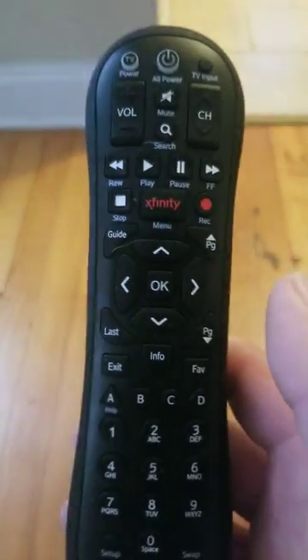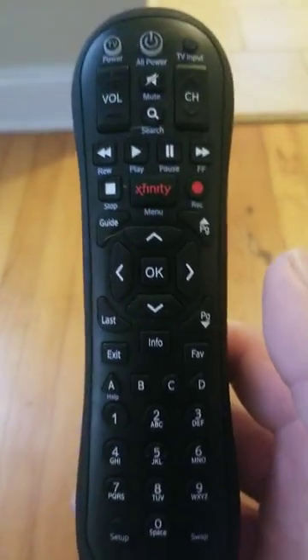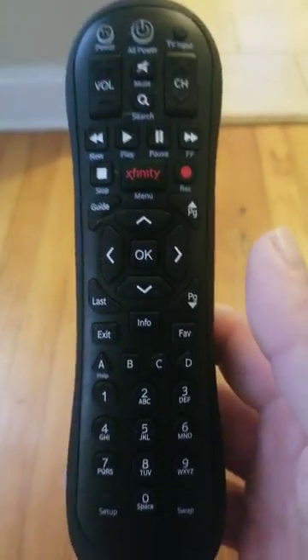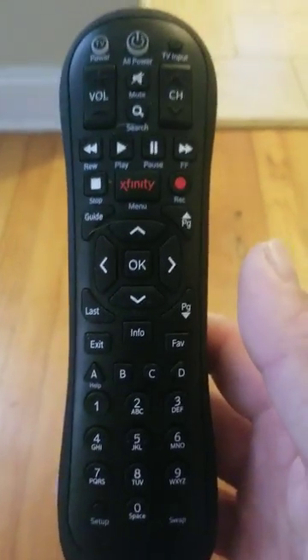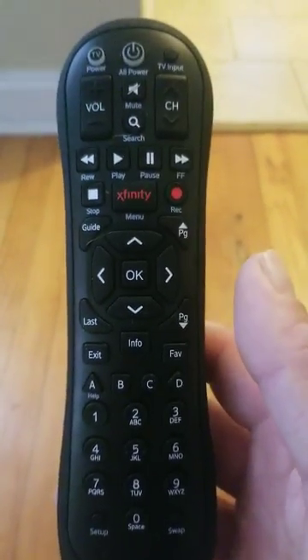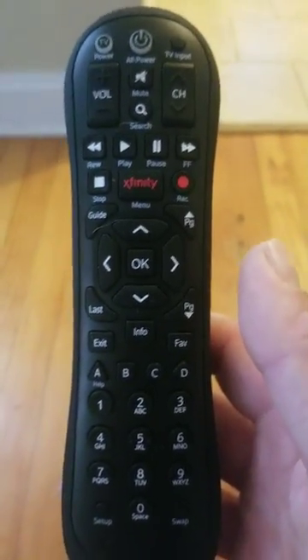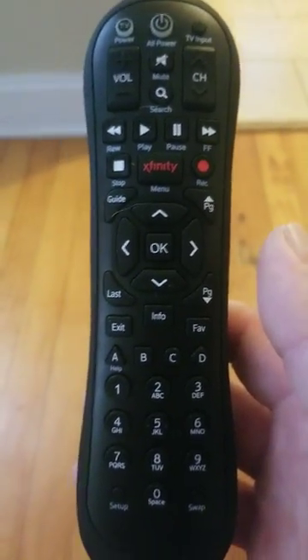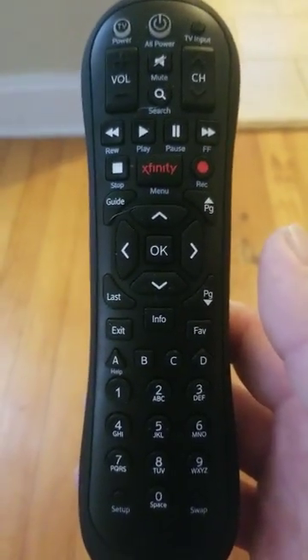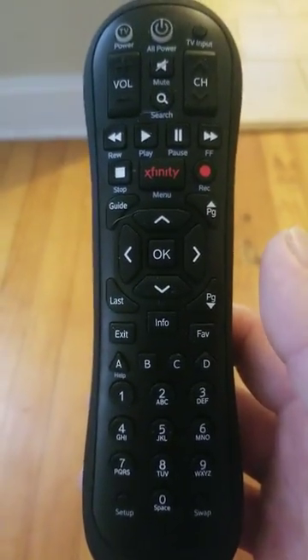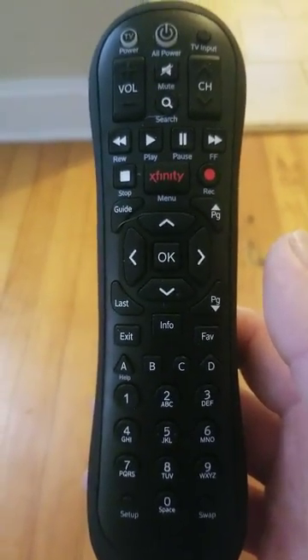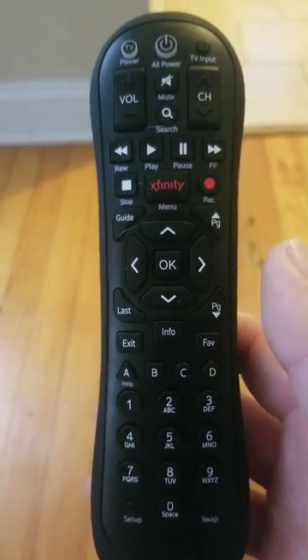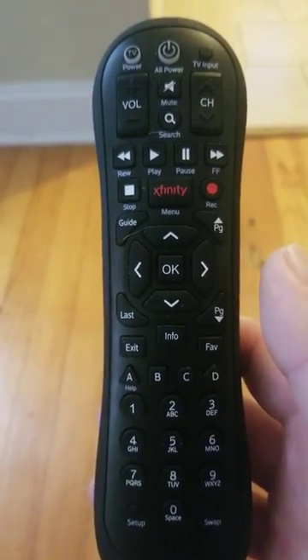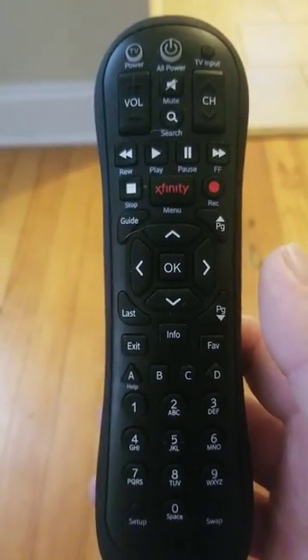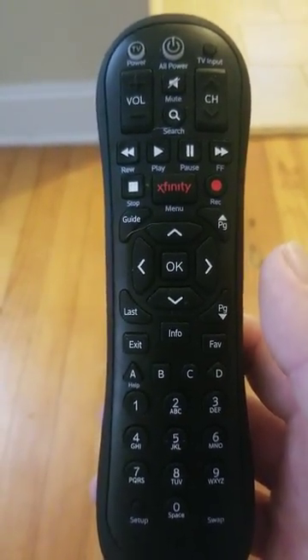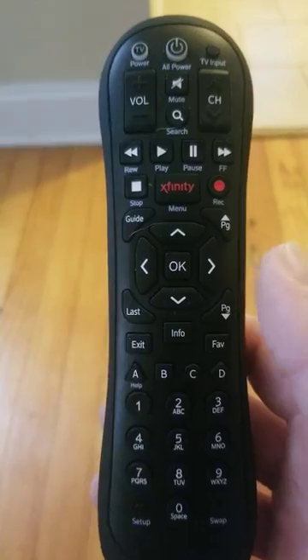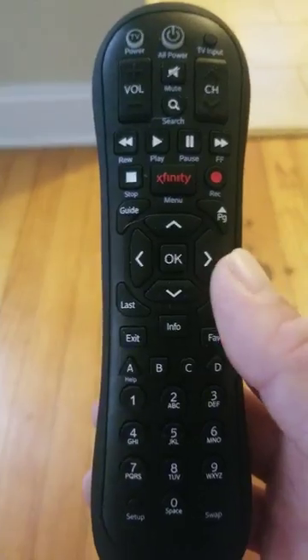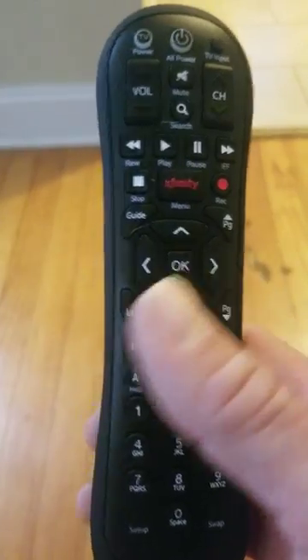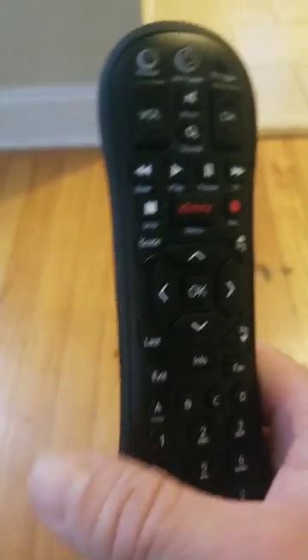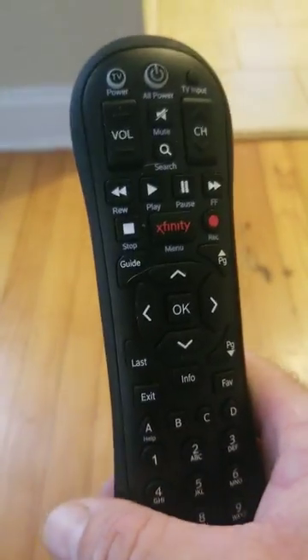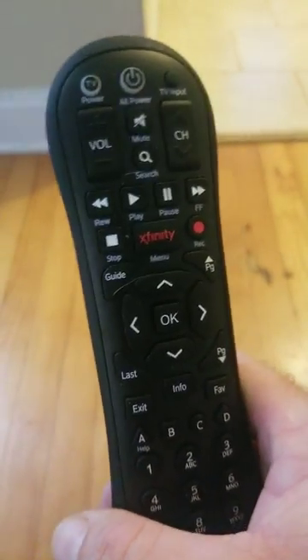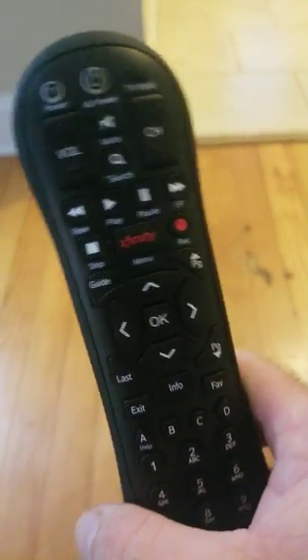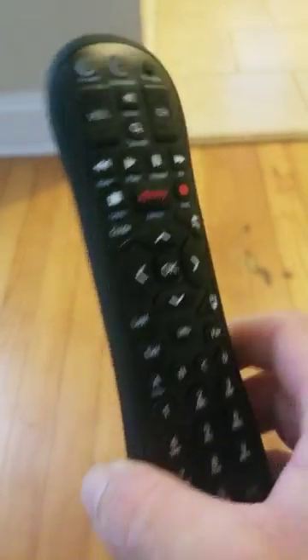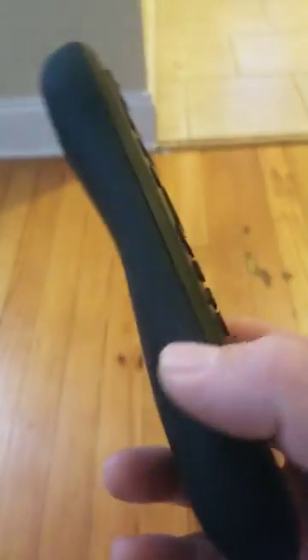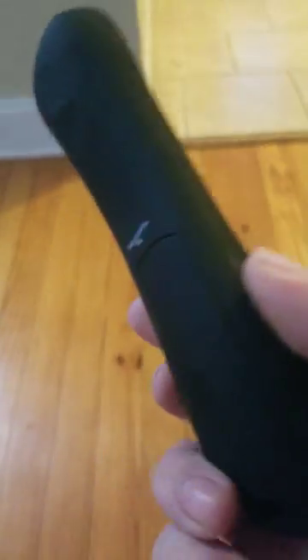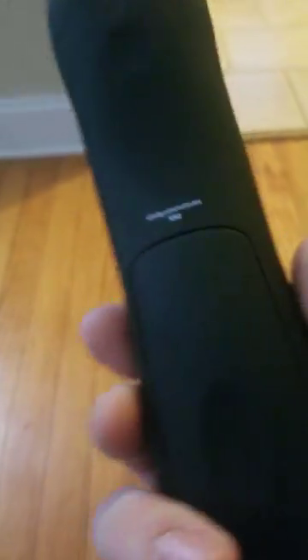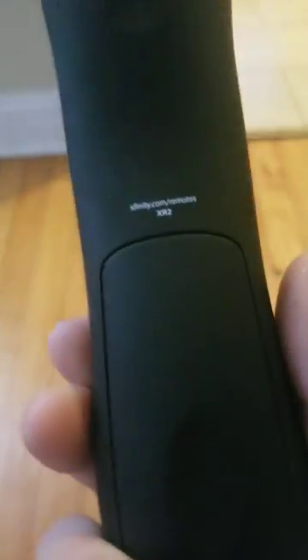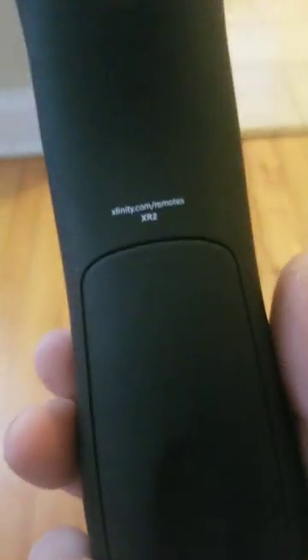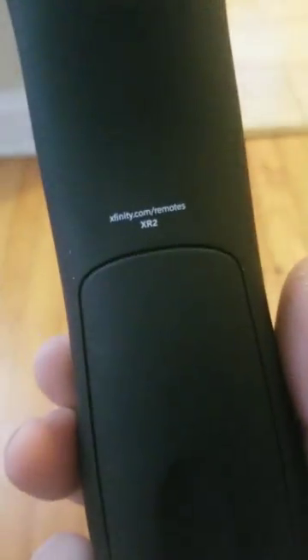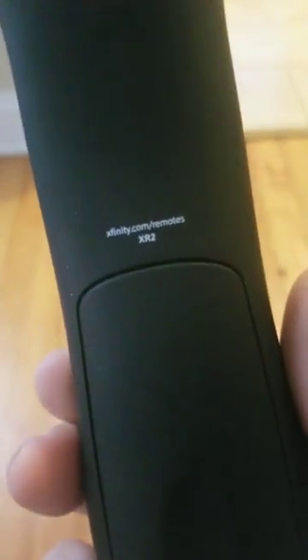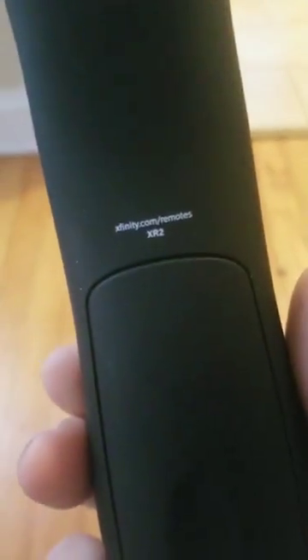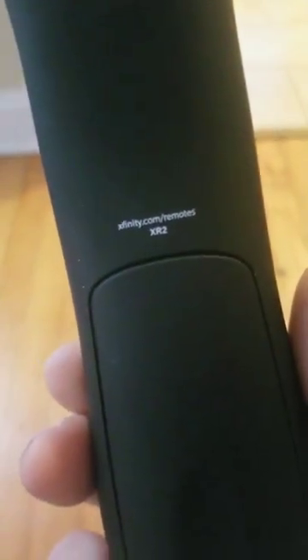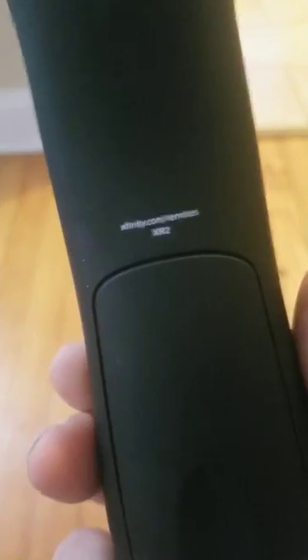This is a video about how to program the XR2 remote. If you want to know what model number you have, you can flip it over — on the back it says XR2 right there.